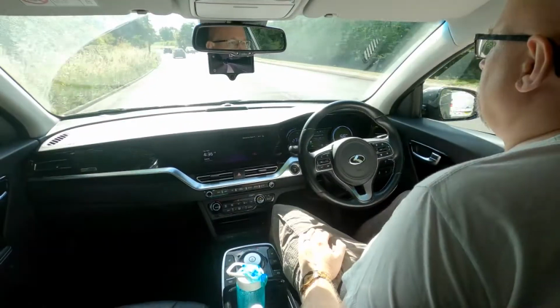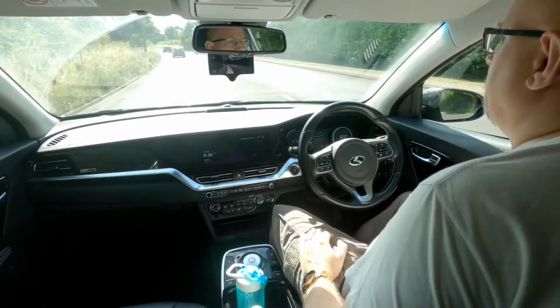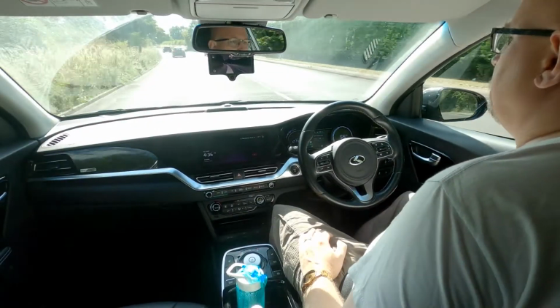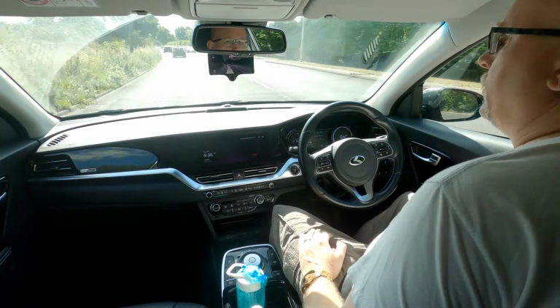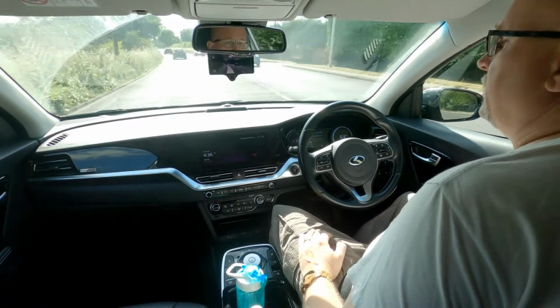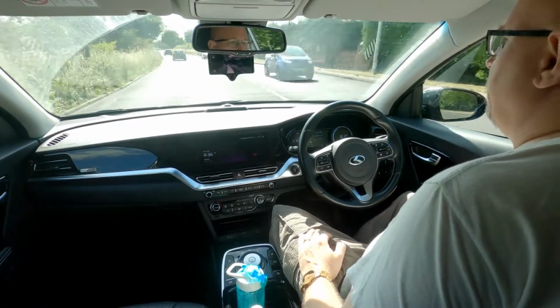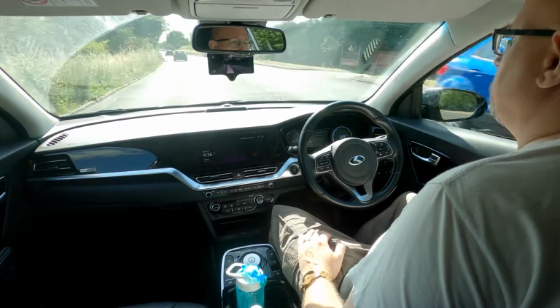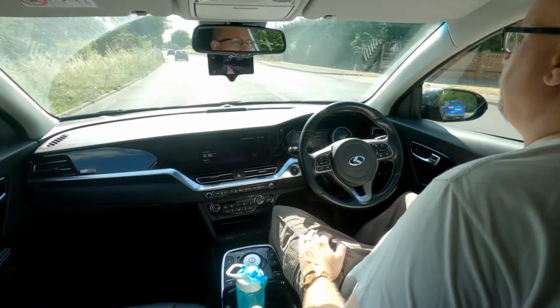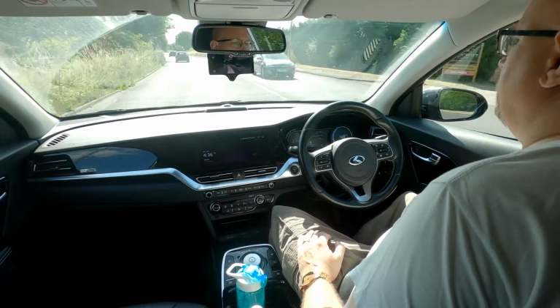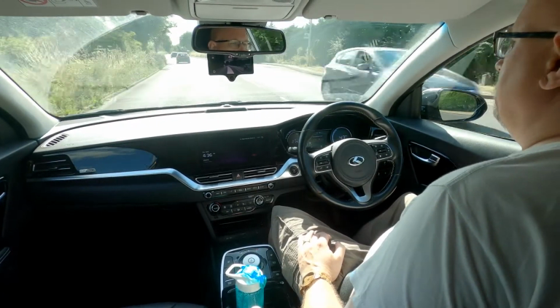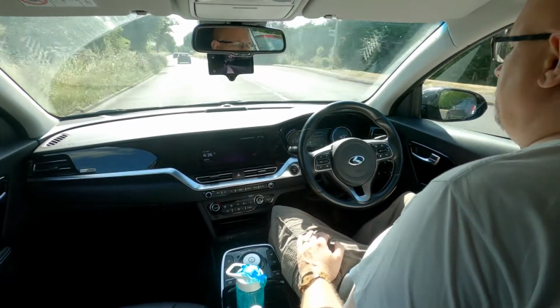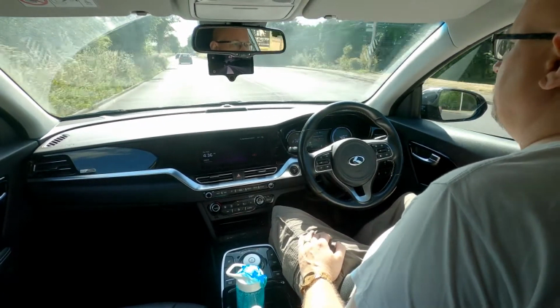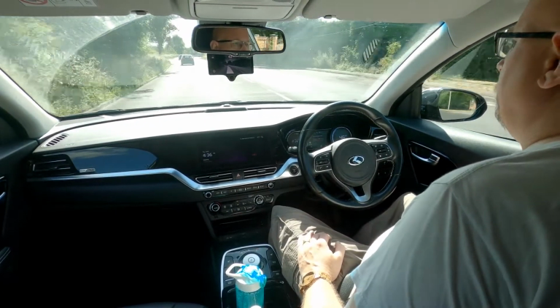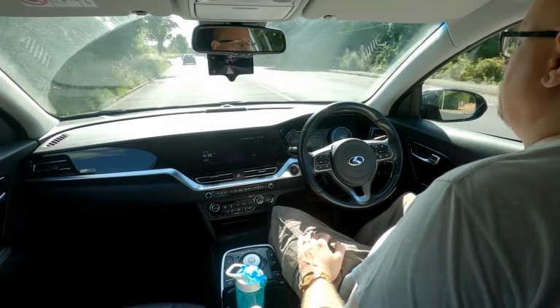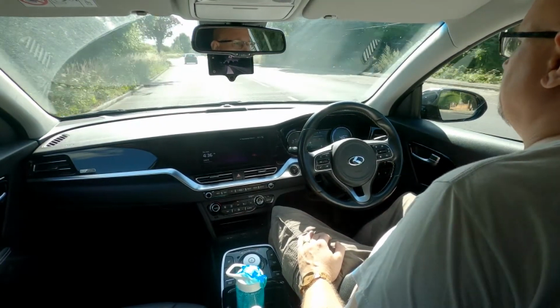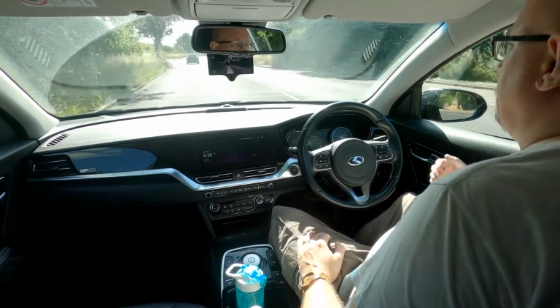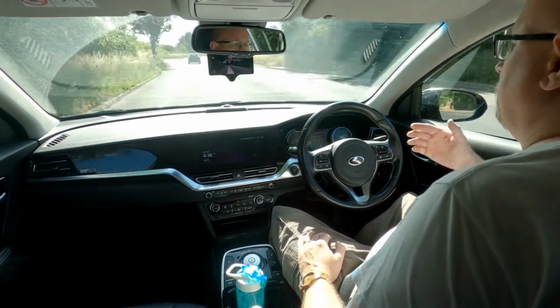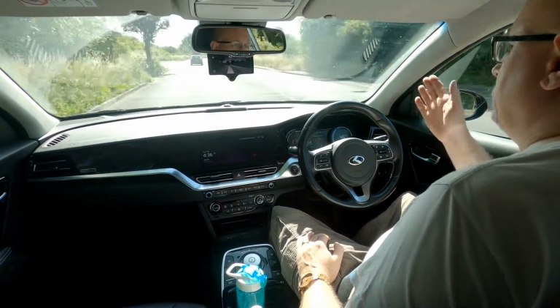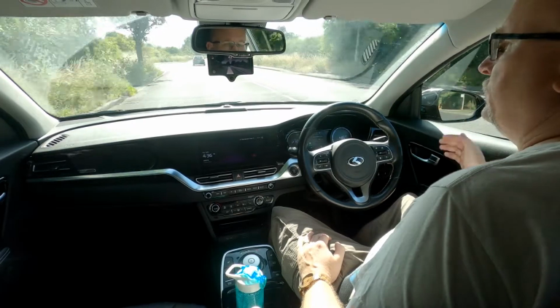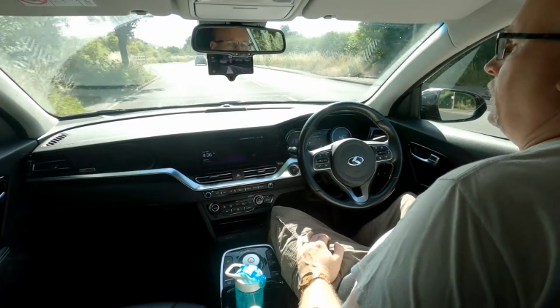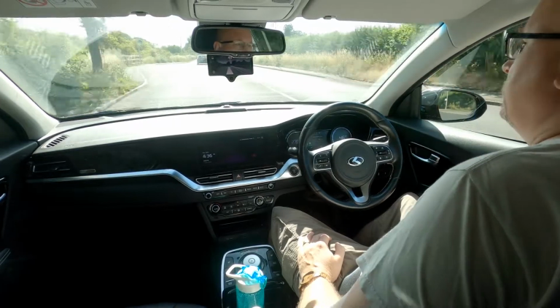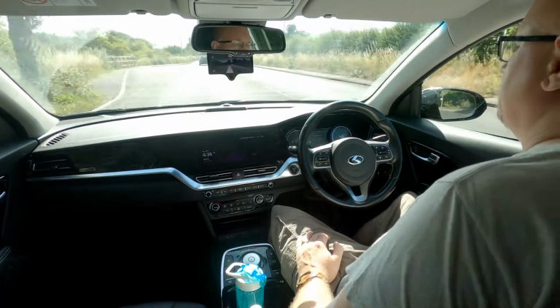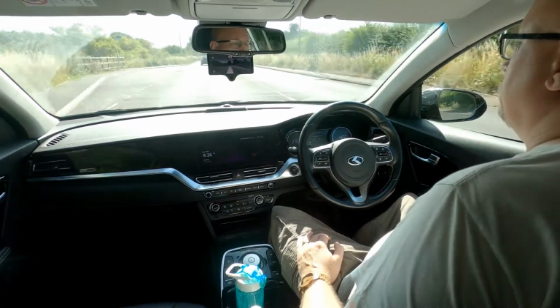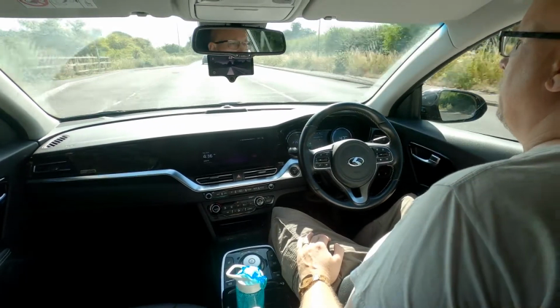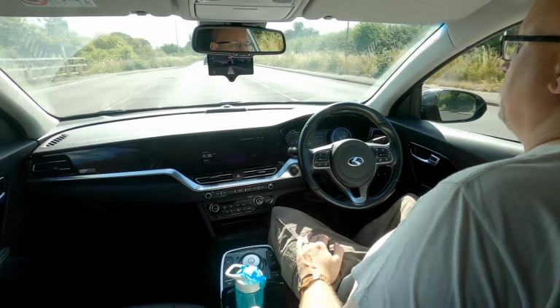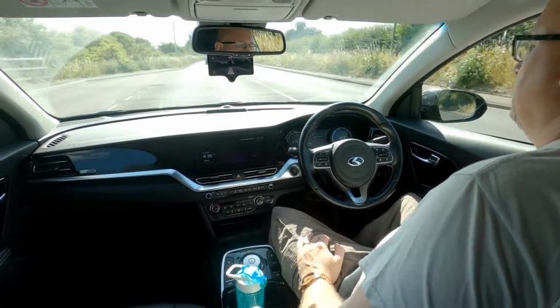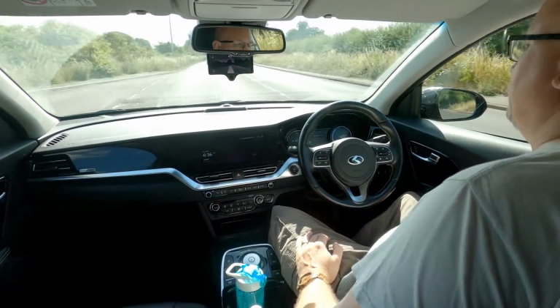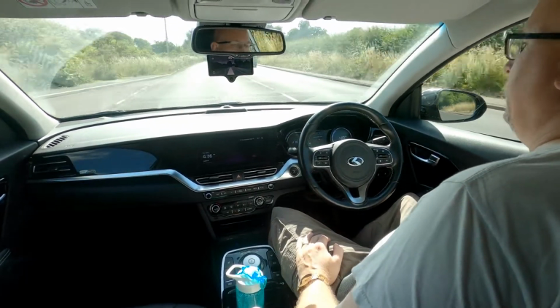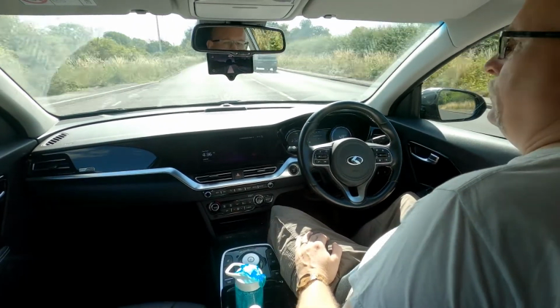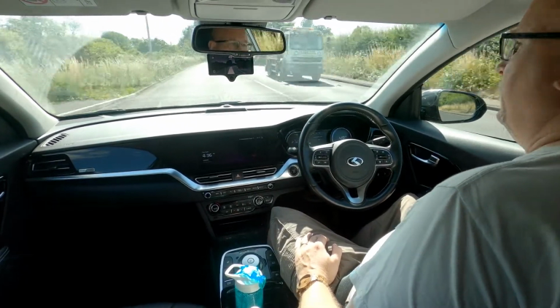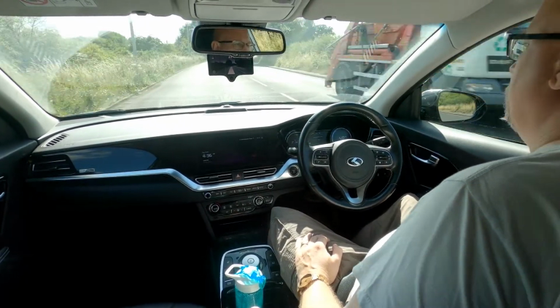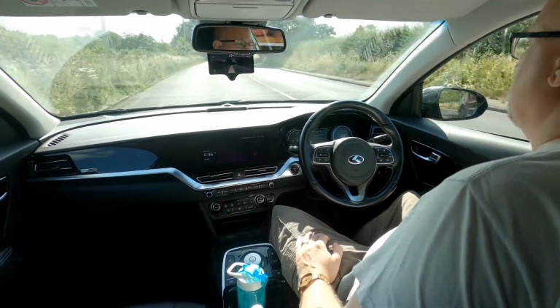There we go, now pulled up to the car in front. It's steering quite nicely — it's able to handle these sorts of gentle bends. For tighter ones at that speed it won't be very good.